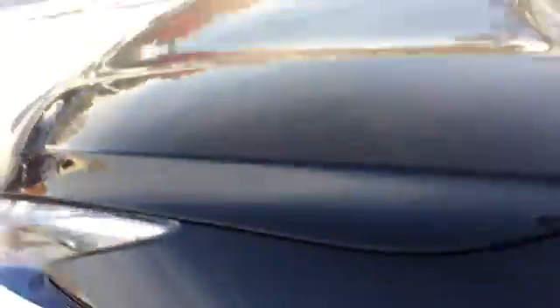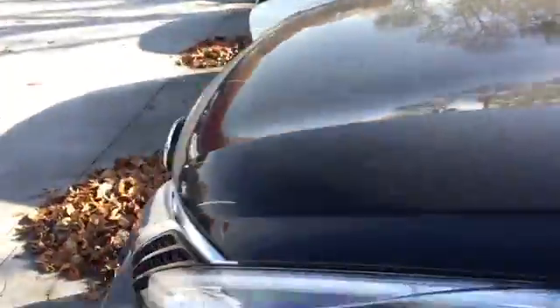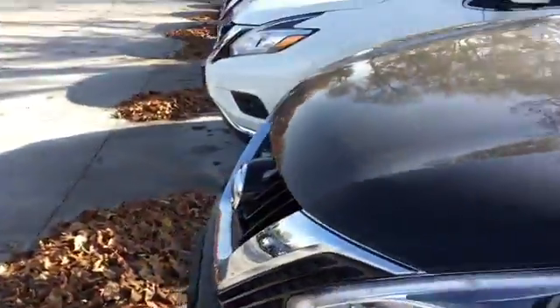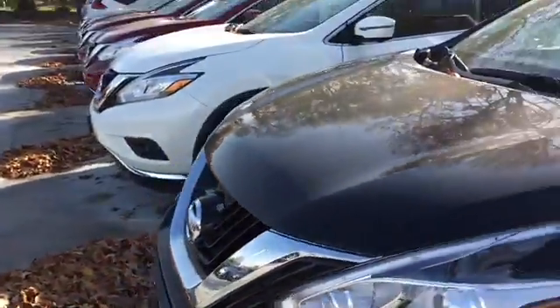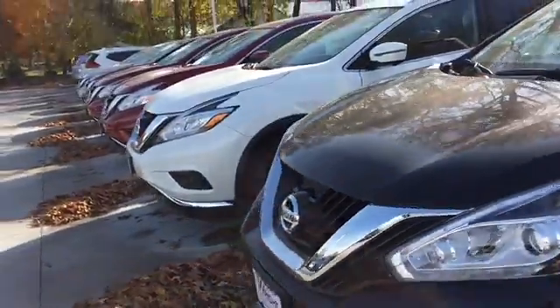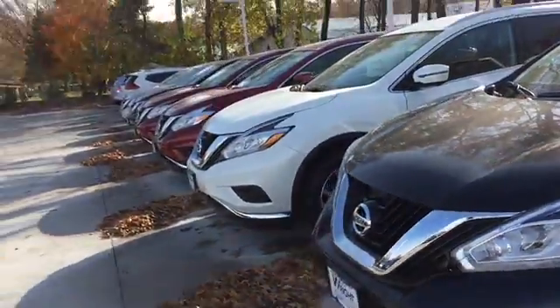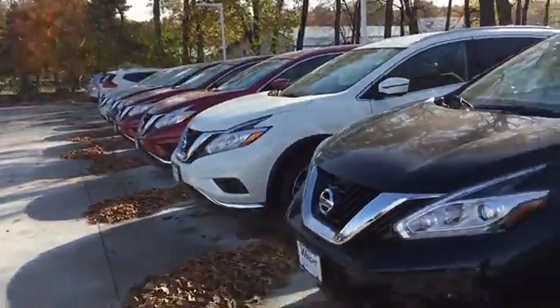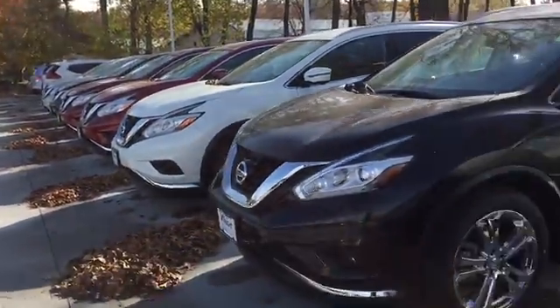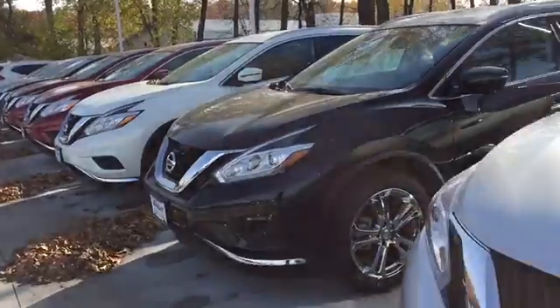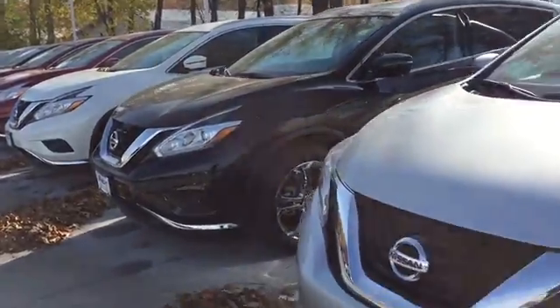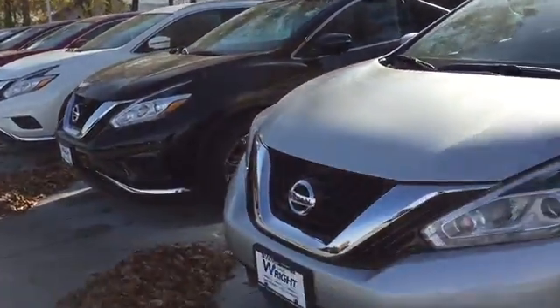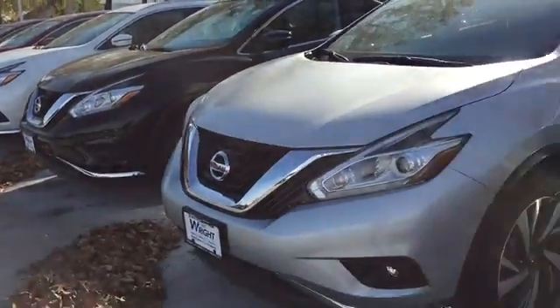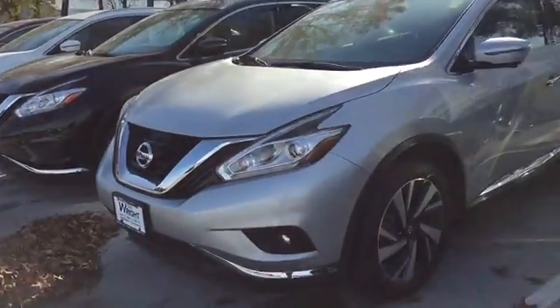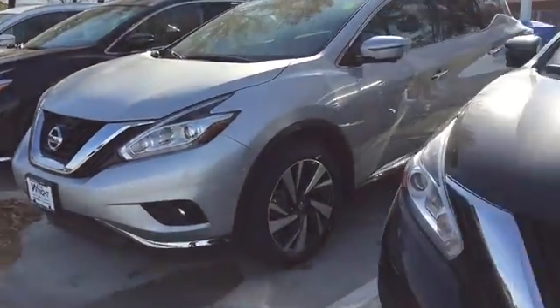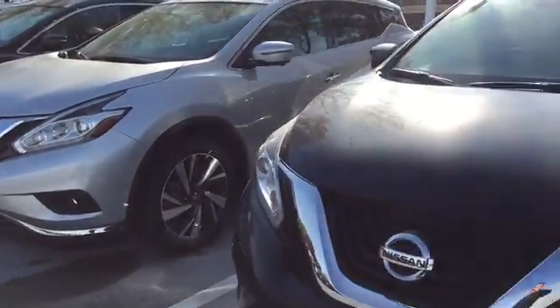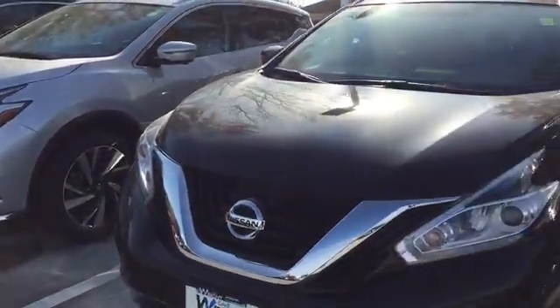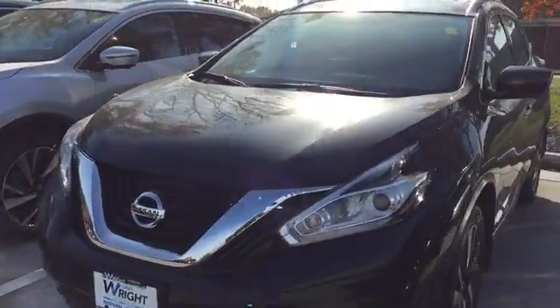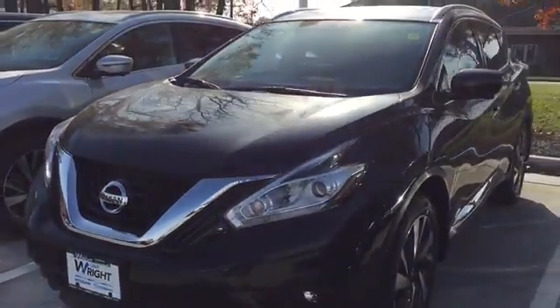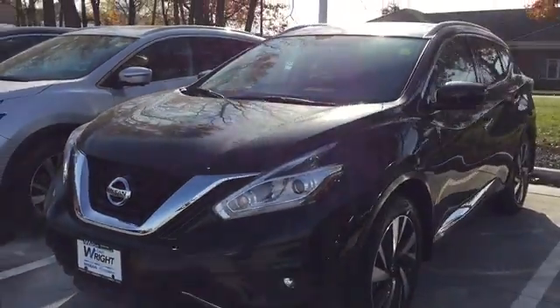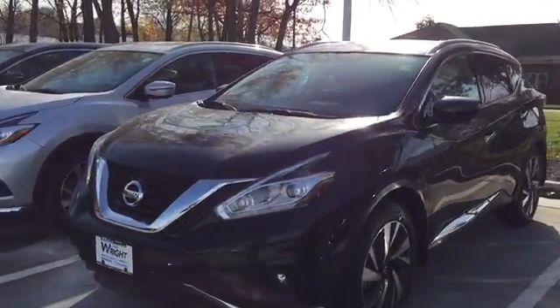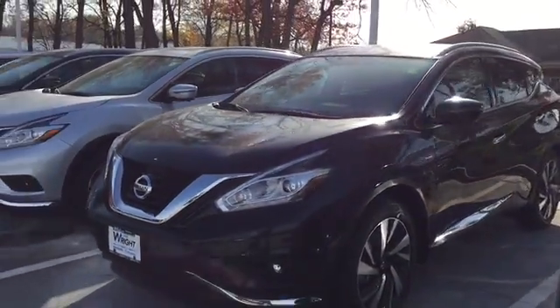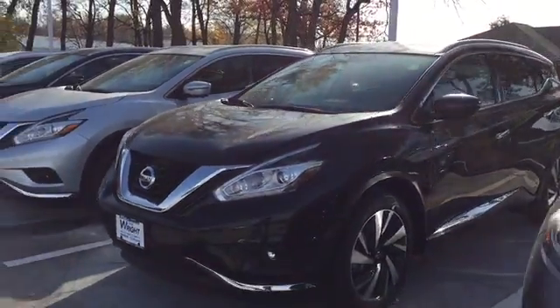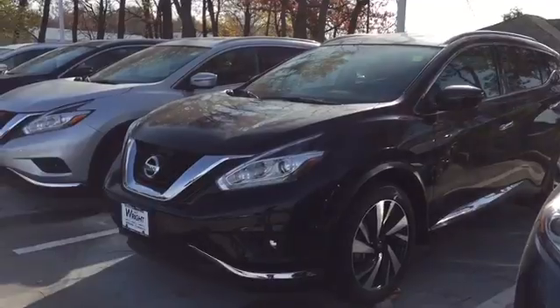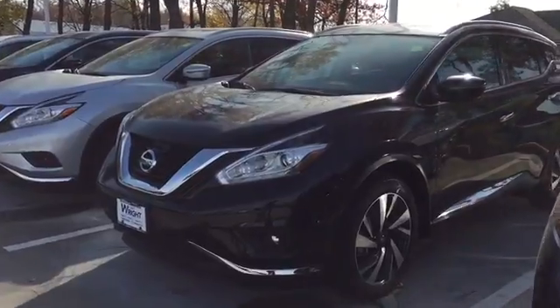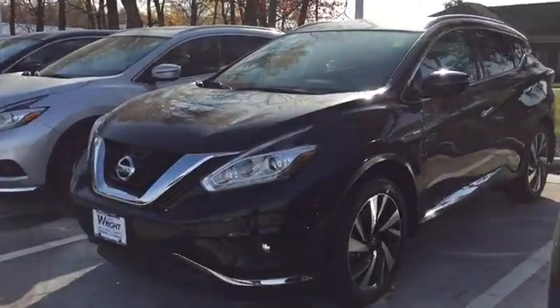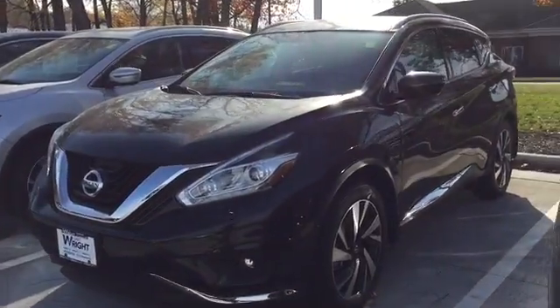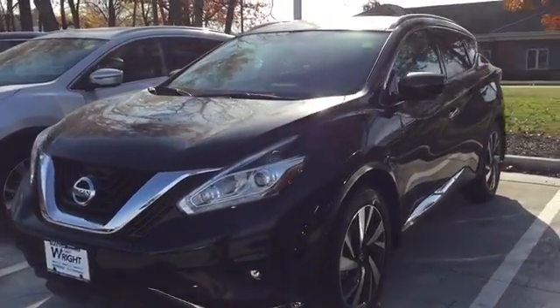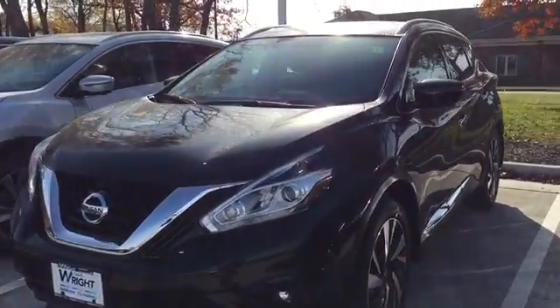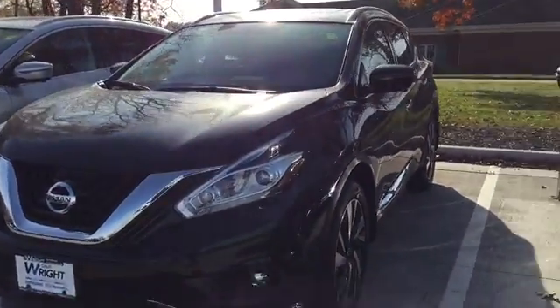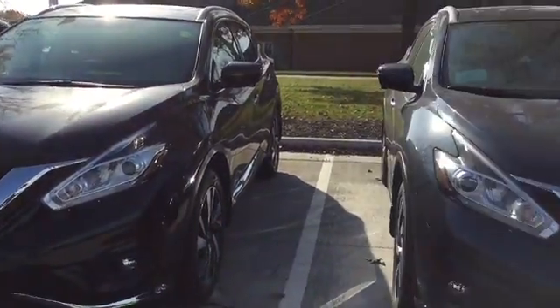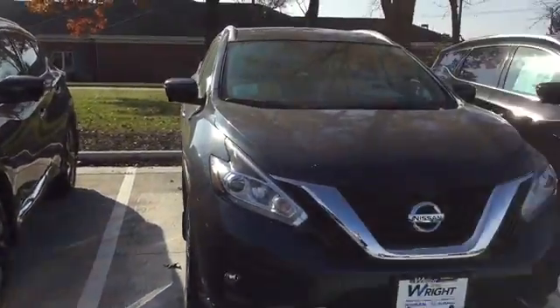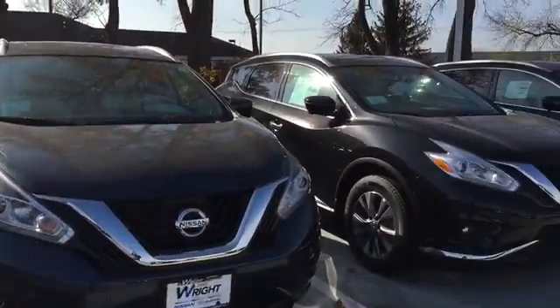We also have a great selection of all the different colors. Right here we've got another black one without the upgraded wheels, so that might be an option to consider as well.